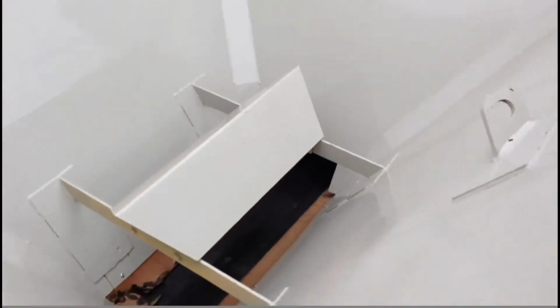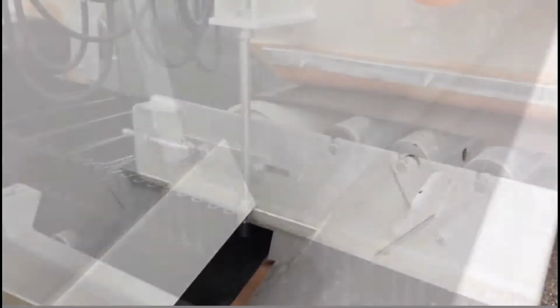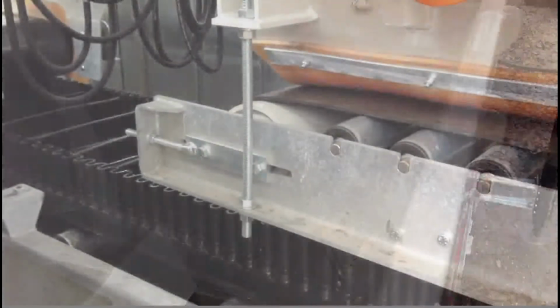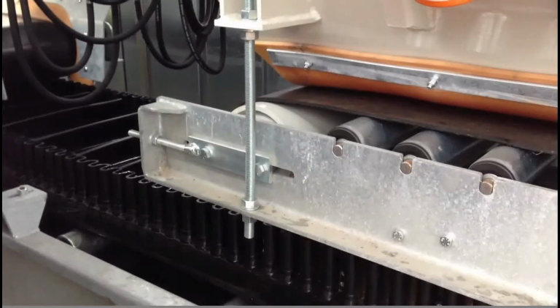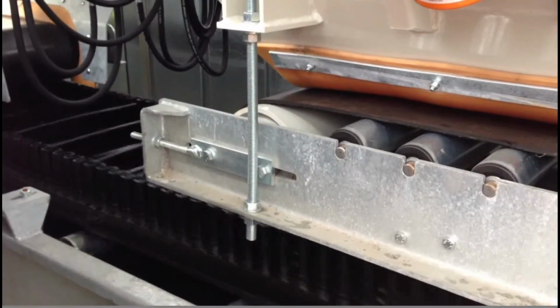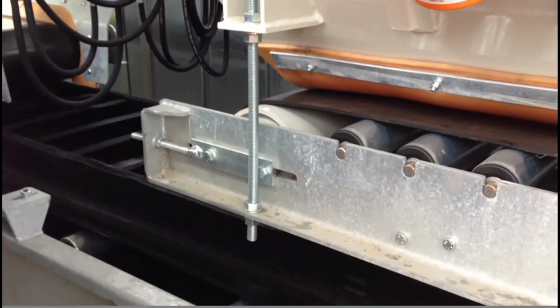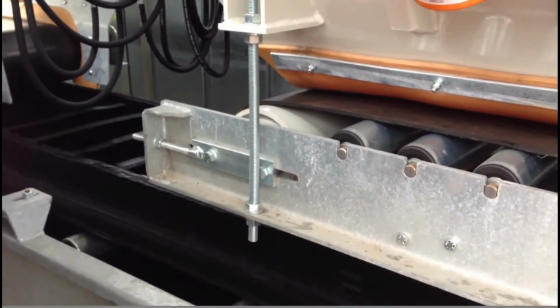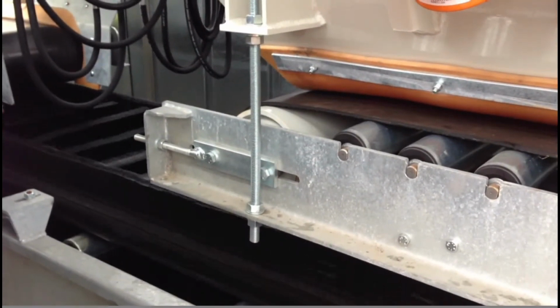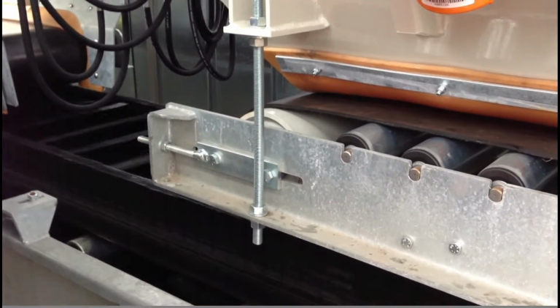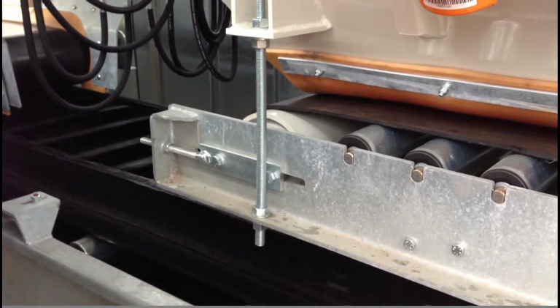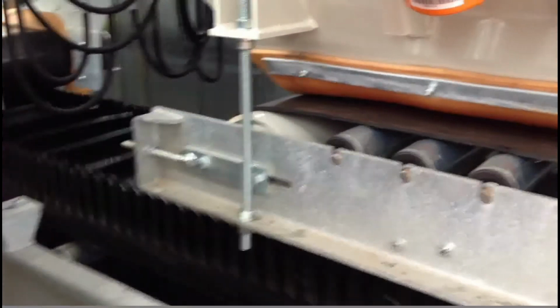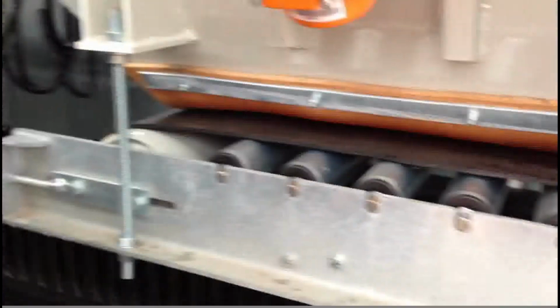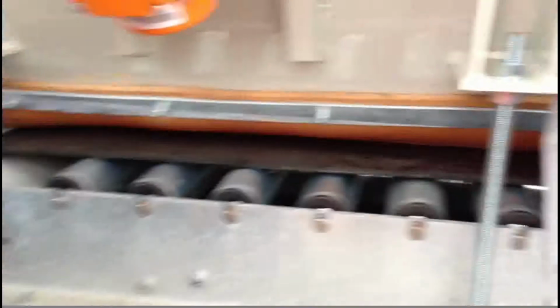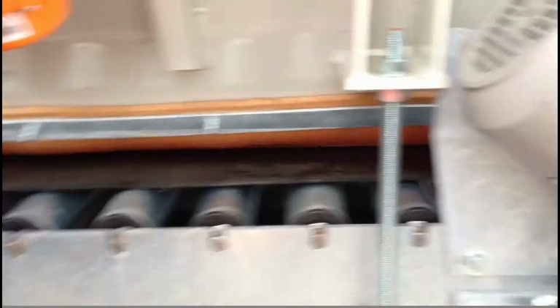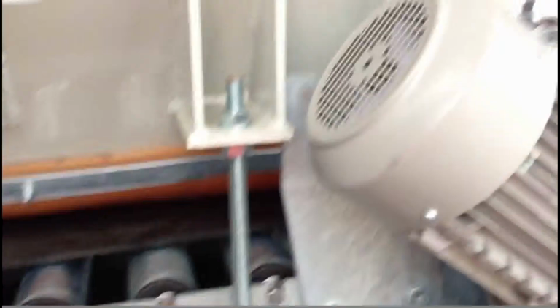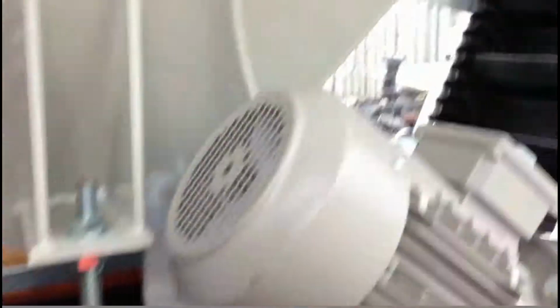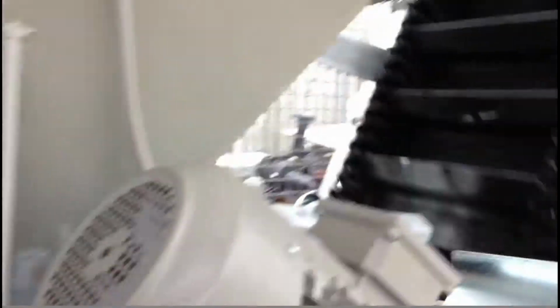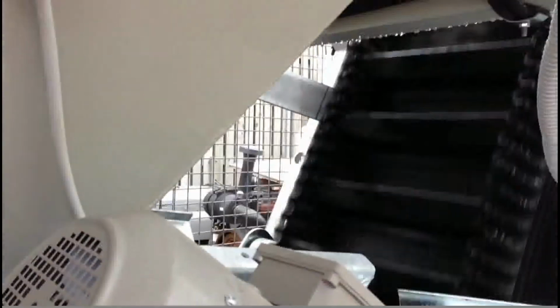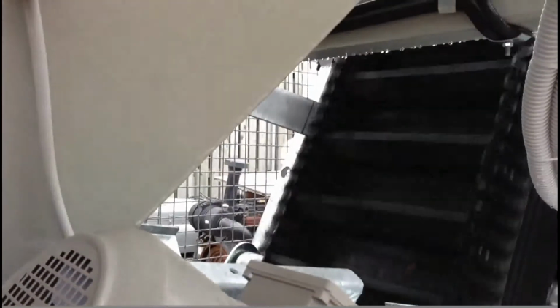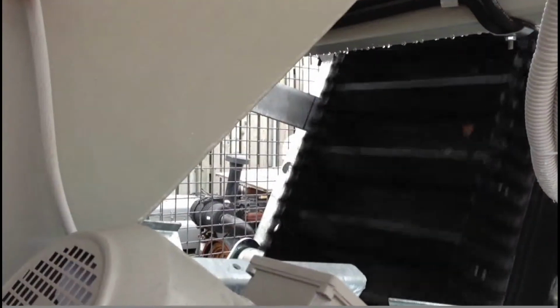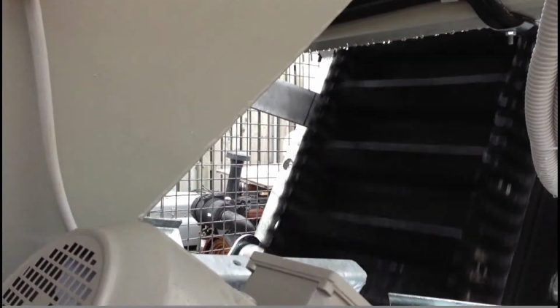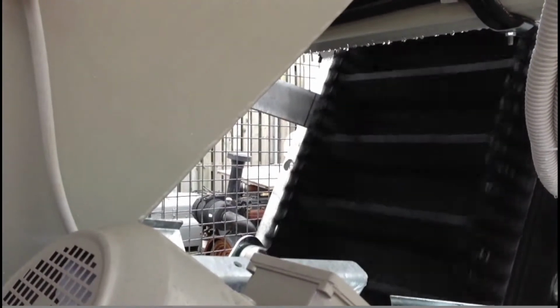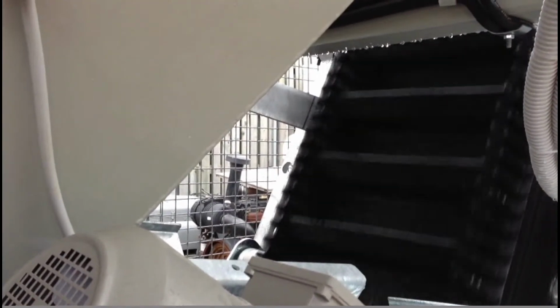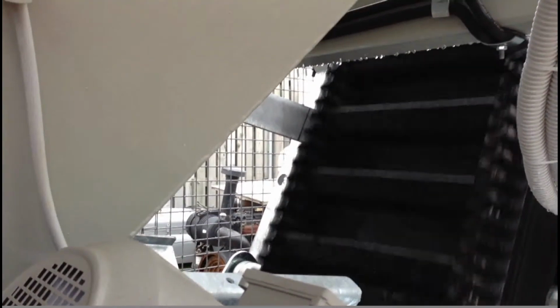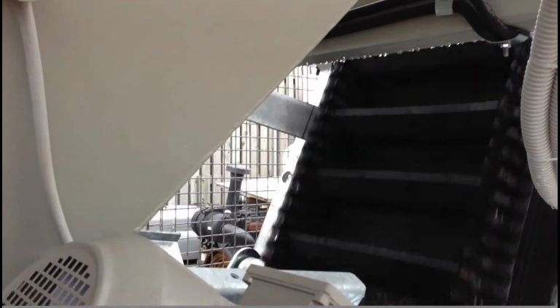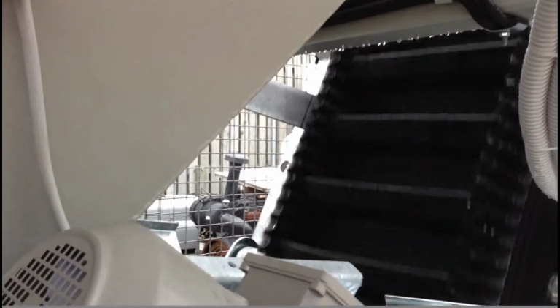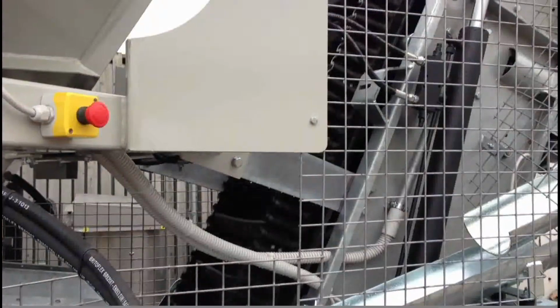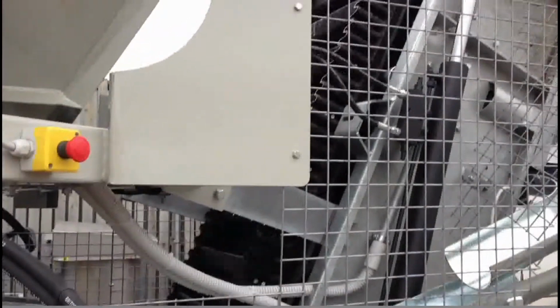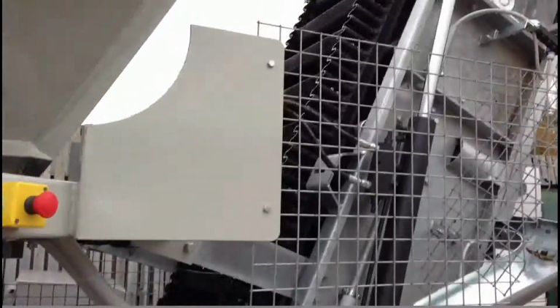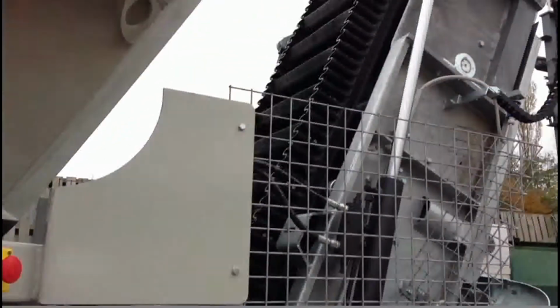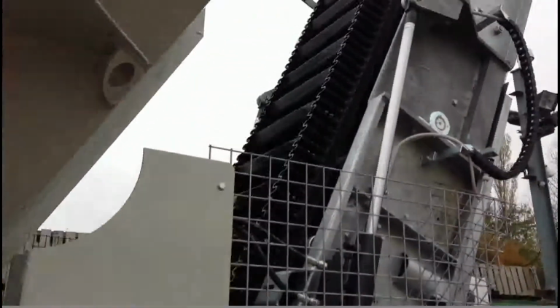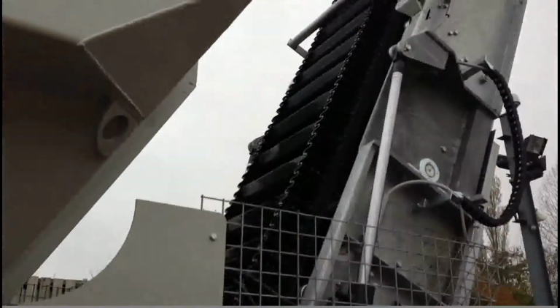The vibrators on each bin aid the flow of material down onto smooth conveyor belts, that subsequently discharge into the wider, super high sided conveyor that stretches the length of the batching plant. Material moves up the neck and into your weighting mixer.